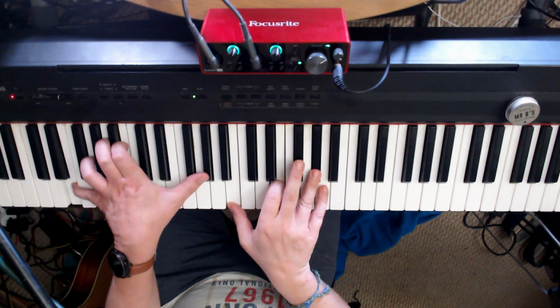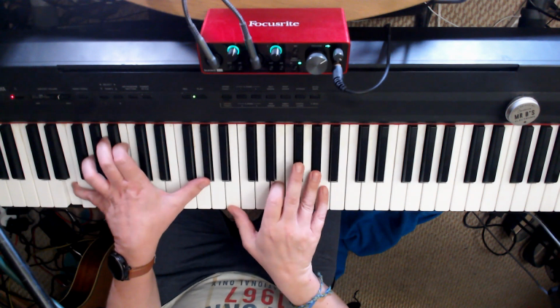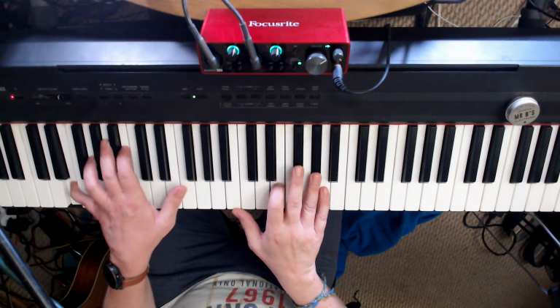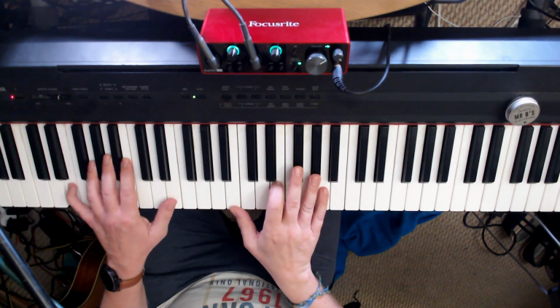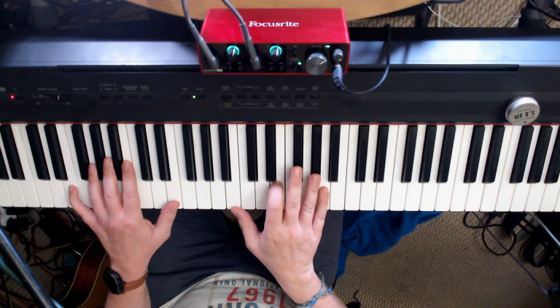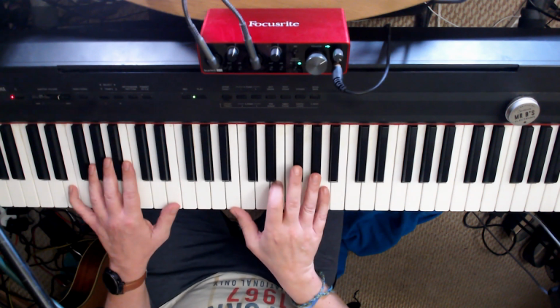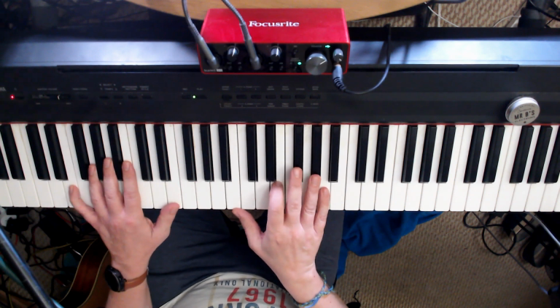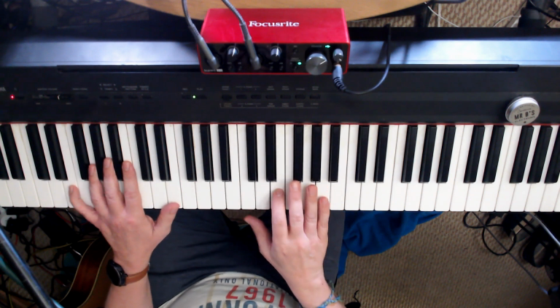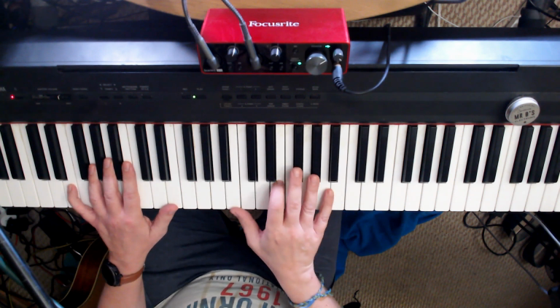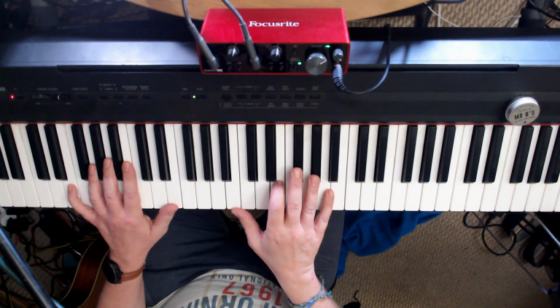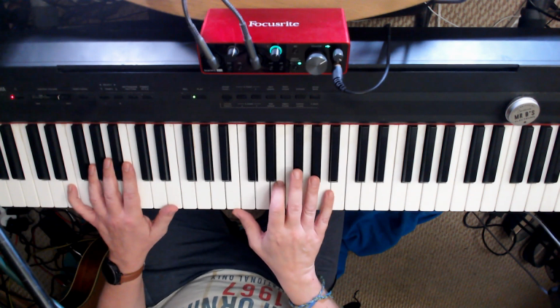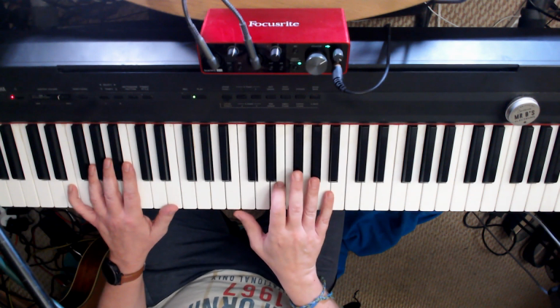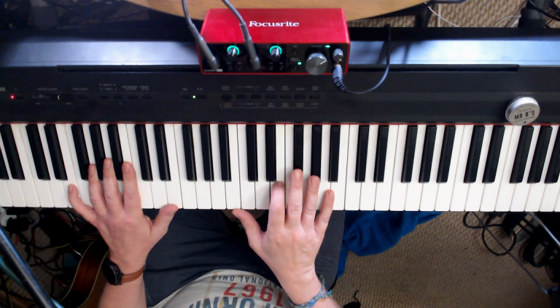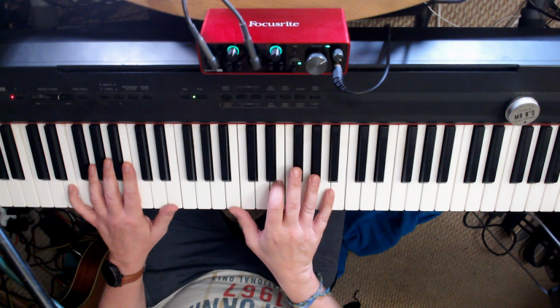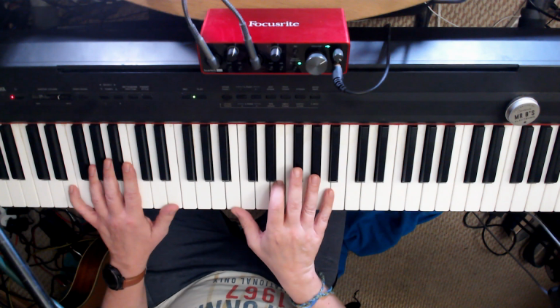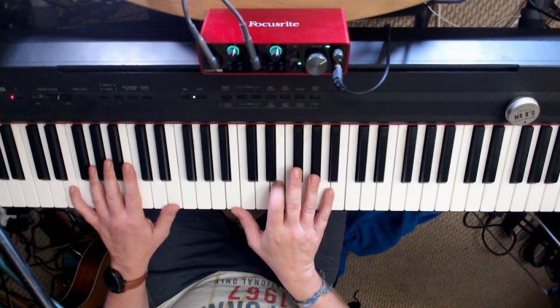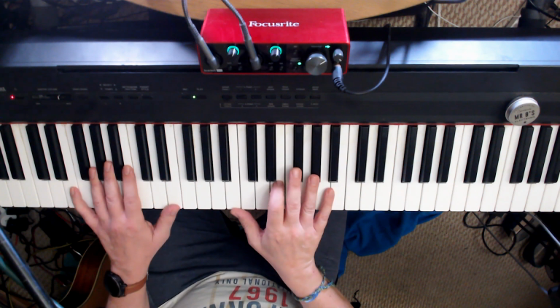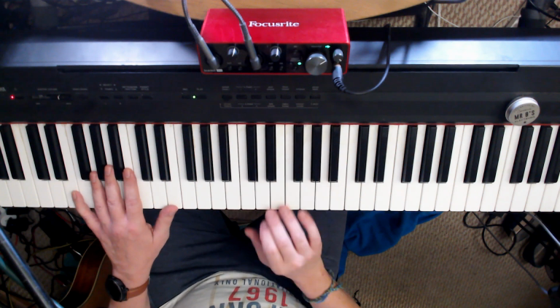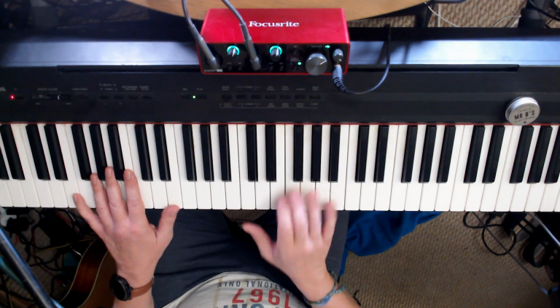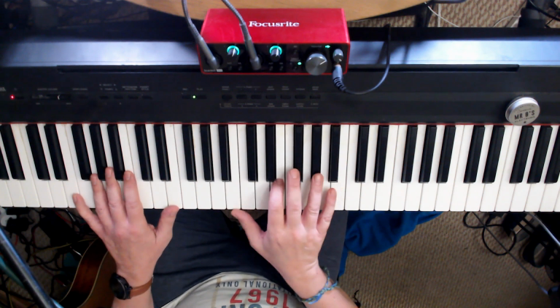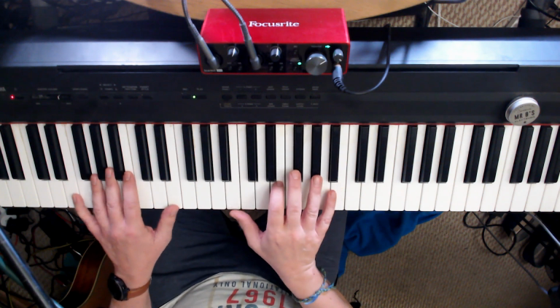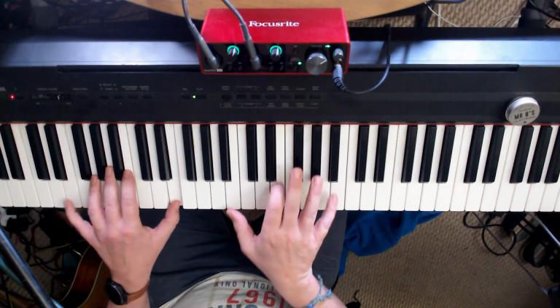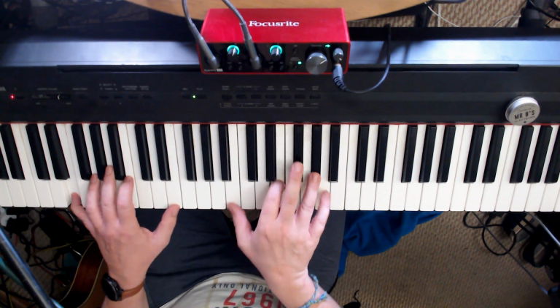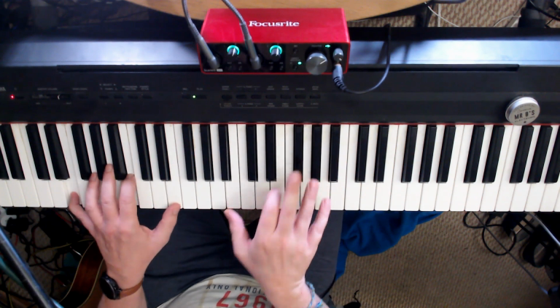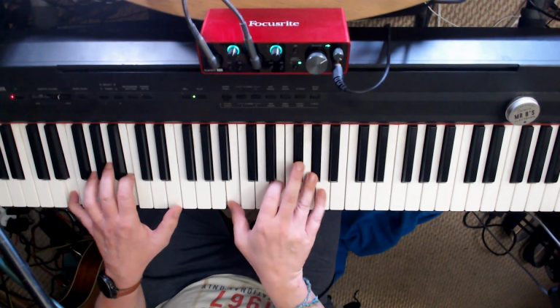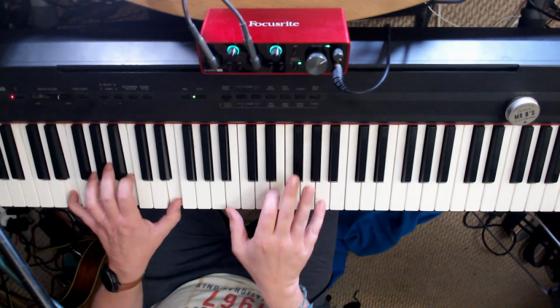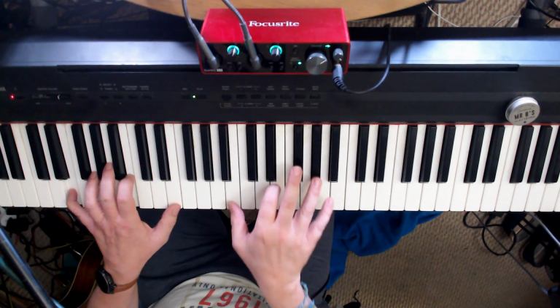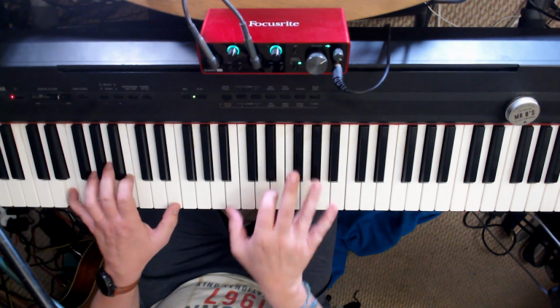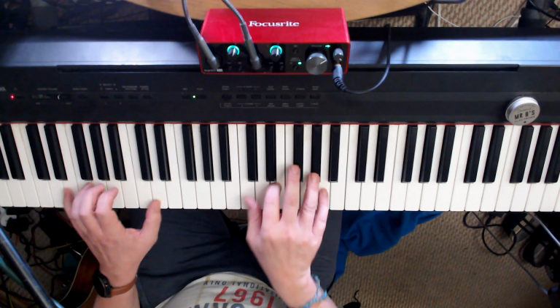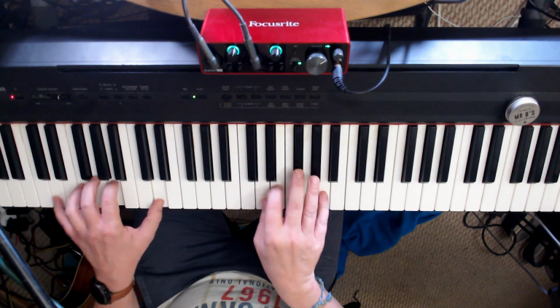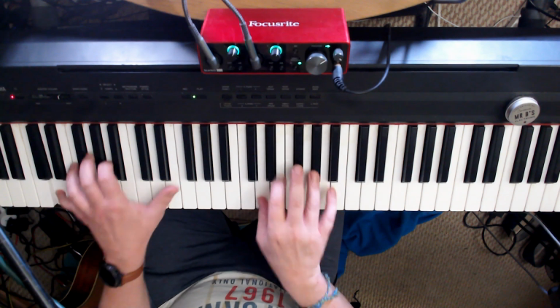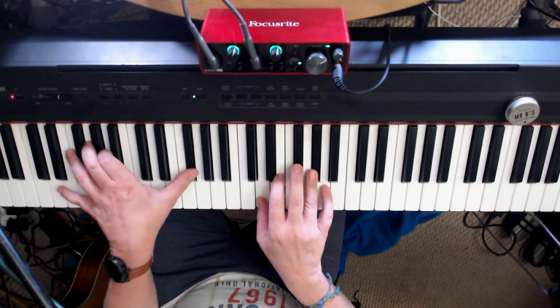This is a comparison of the Focusrite Scarlett with and without Air Mode. I'm going to start with Air Mode on, with piano.